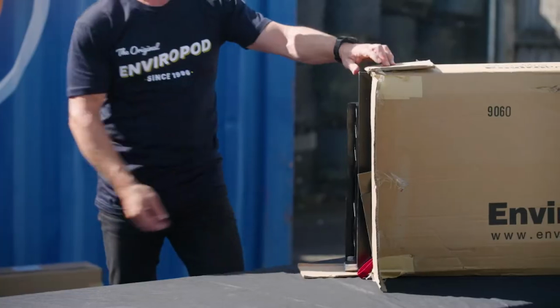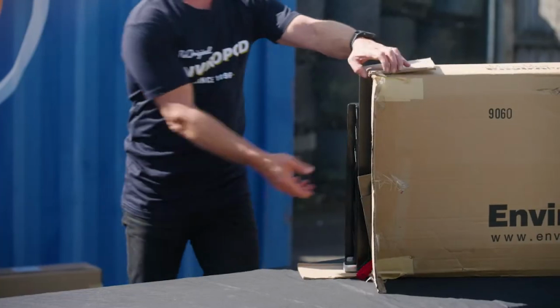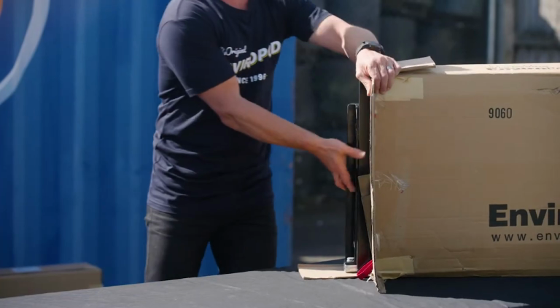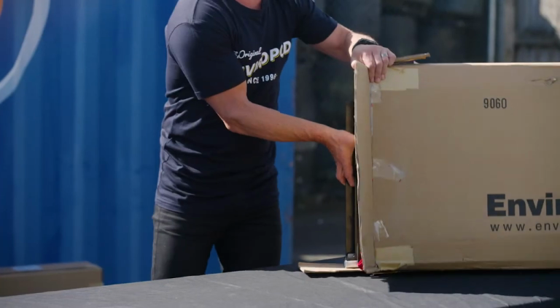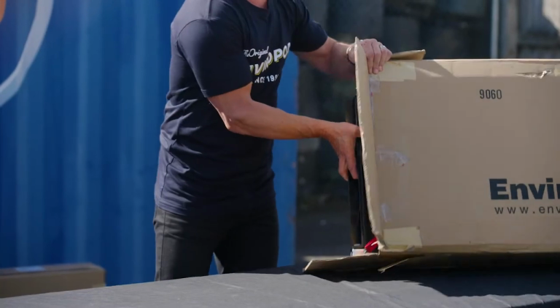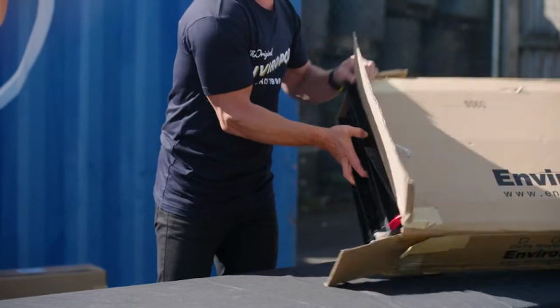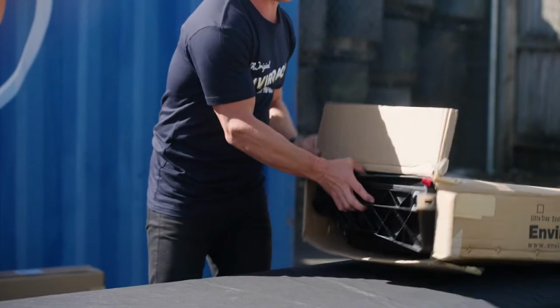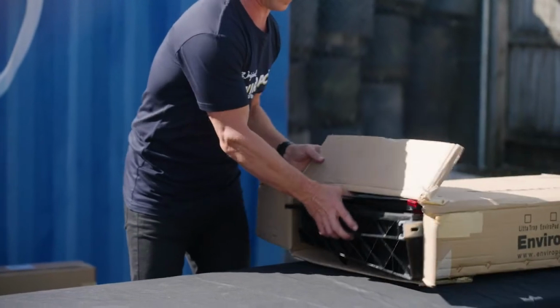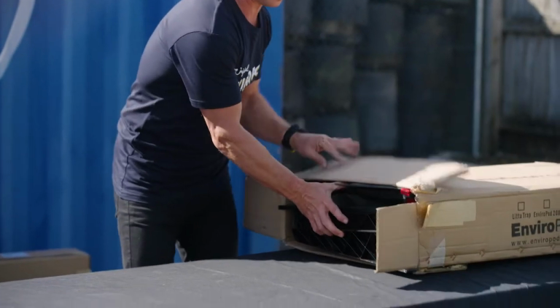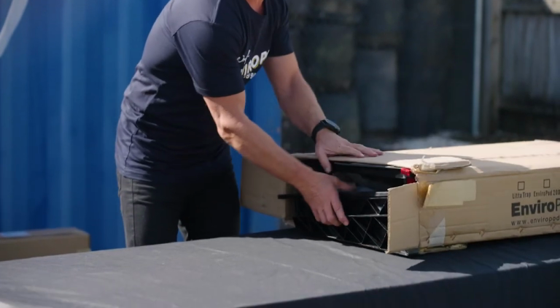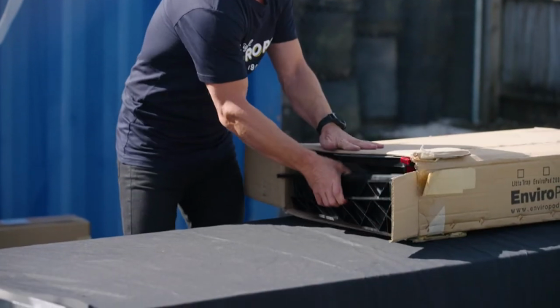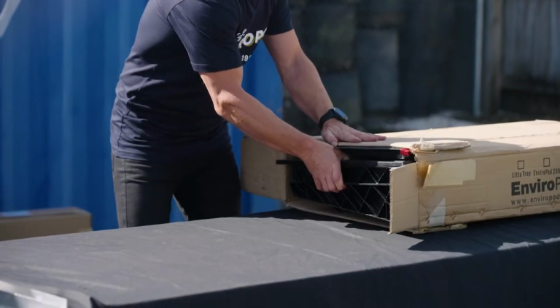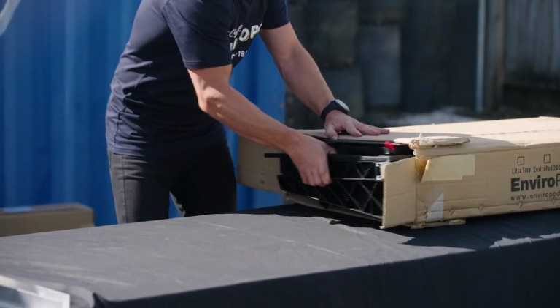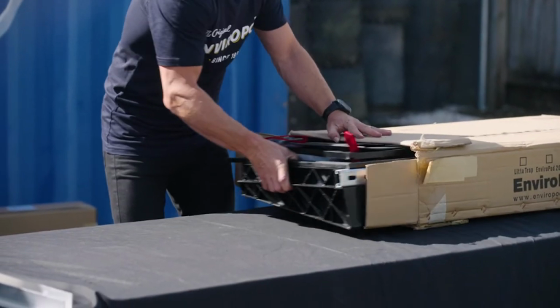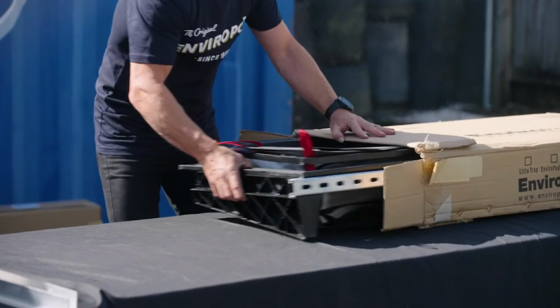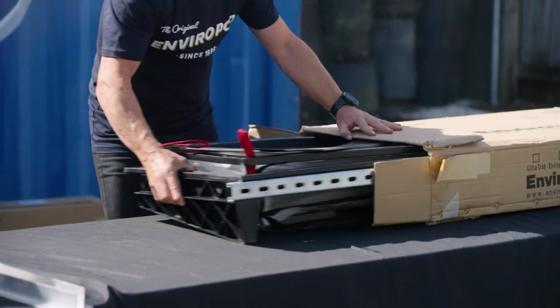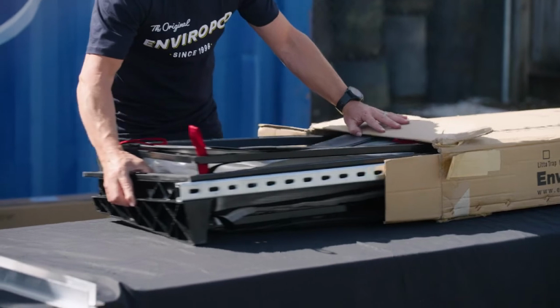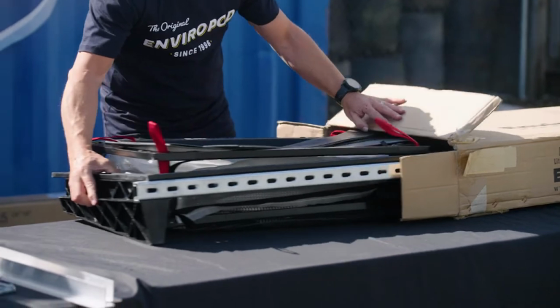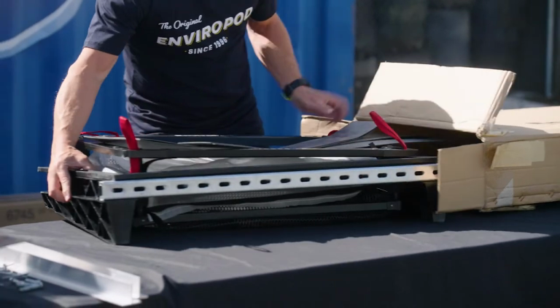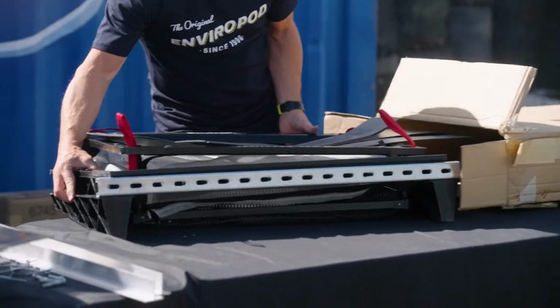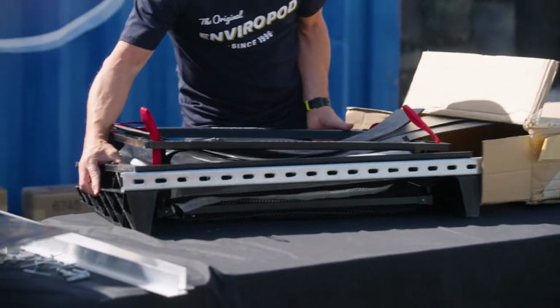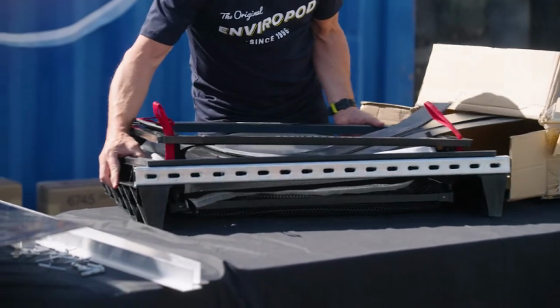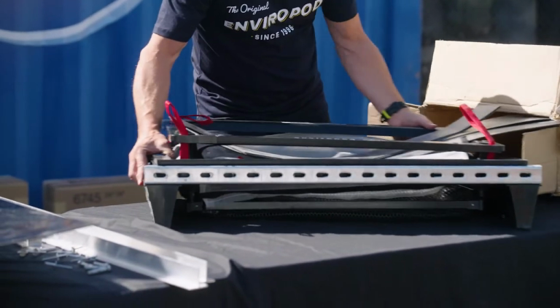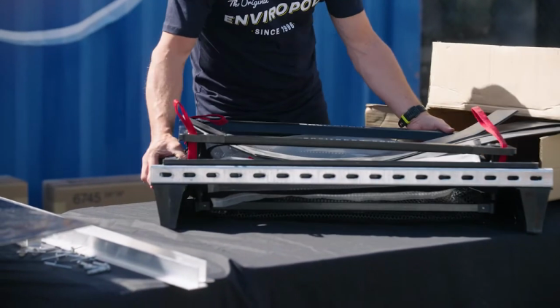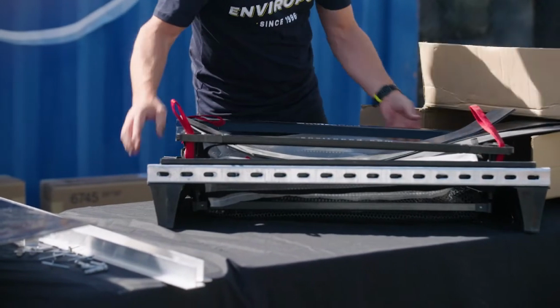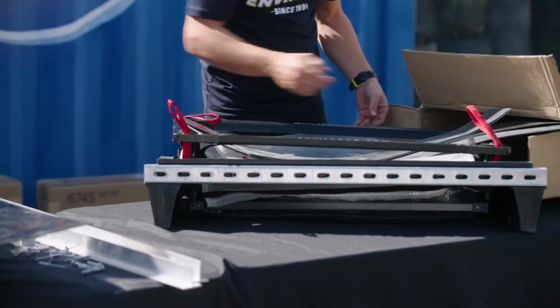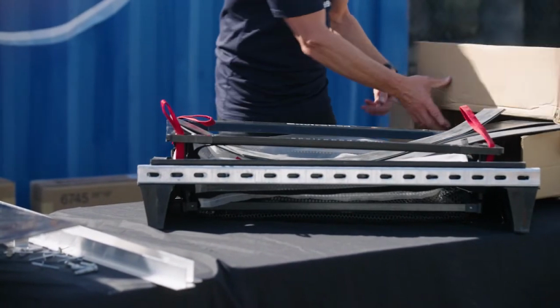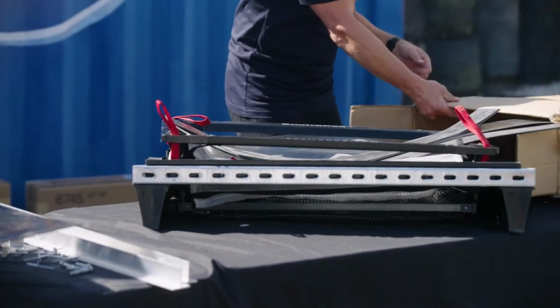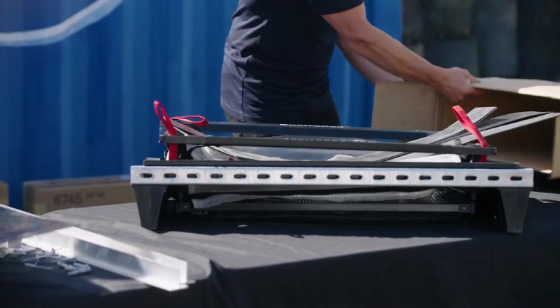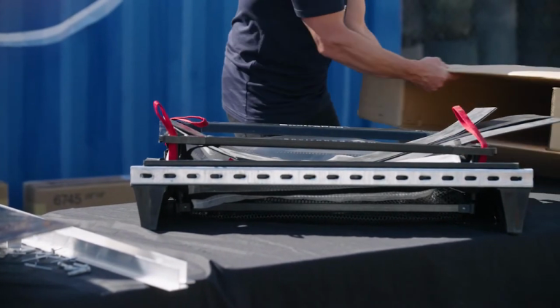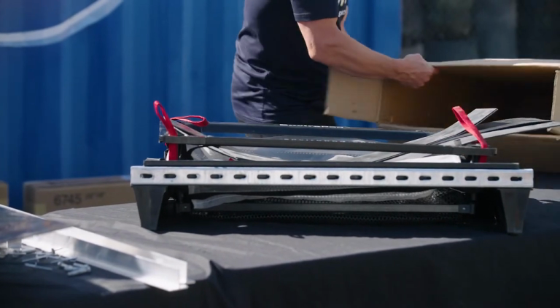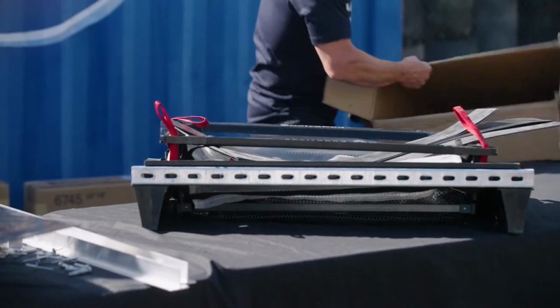First of all, the packaging — this comes in a box instead of on a pallet with multiple parts, which means it's a lot easier to freight.